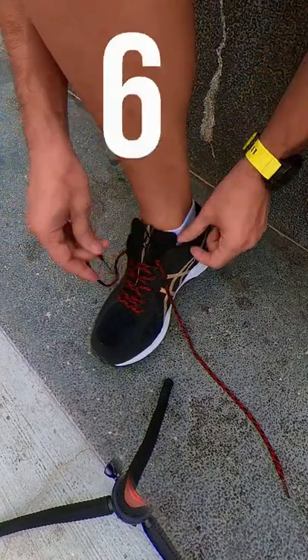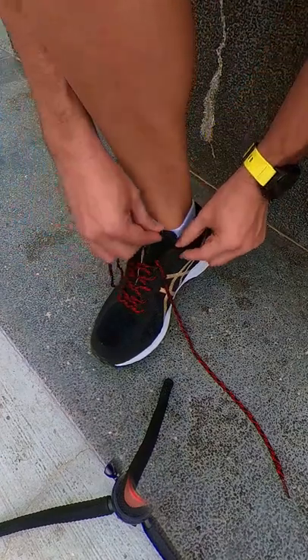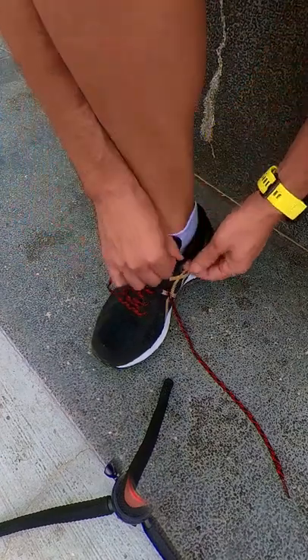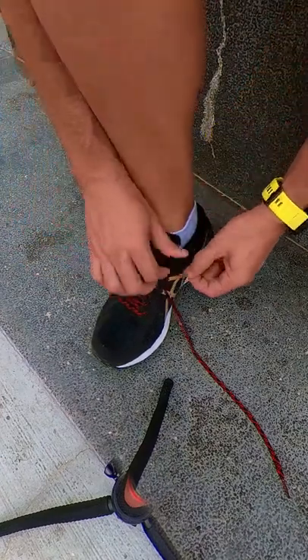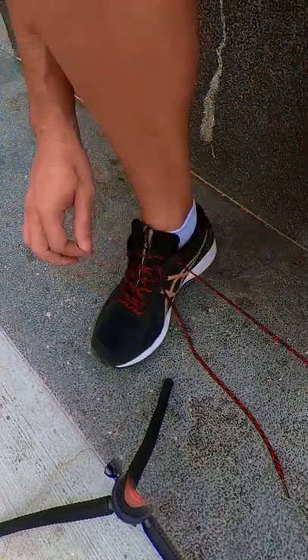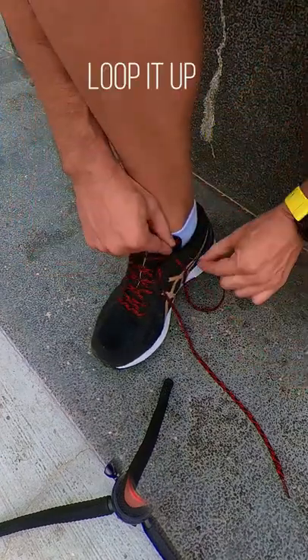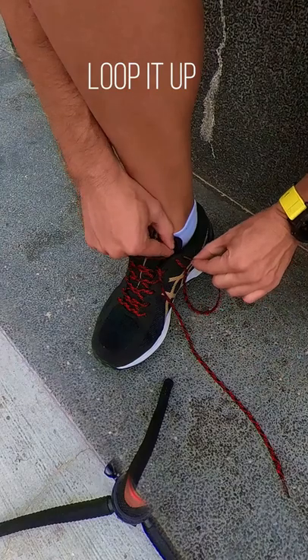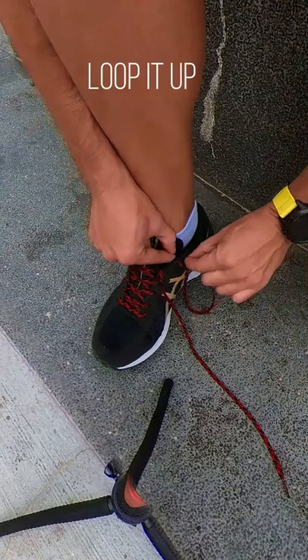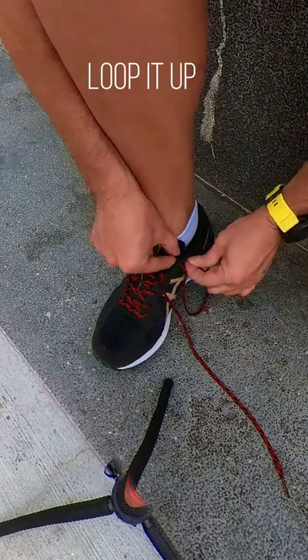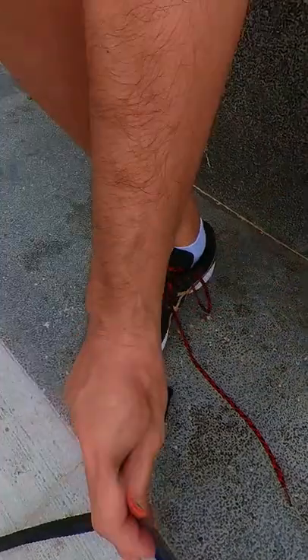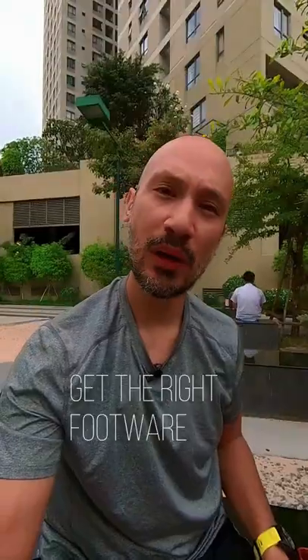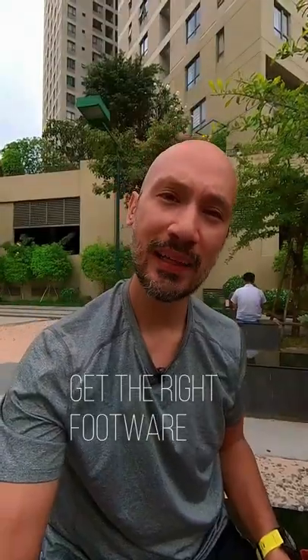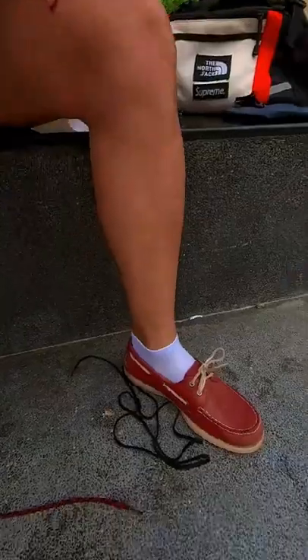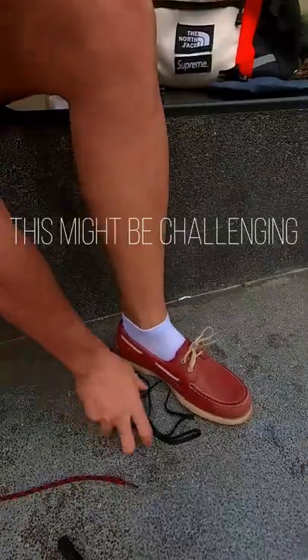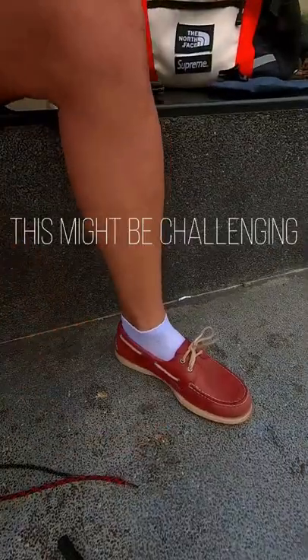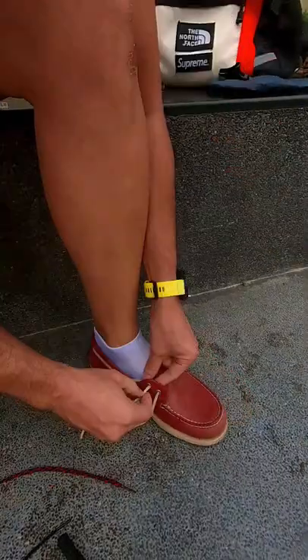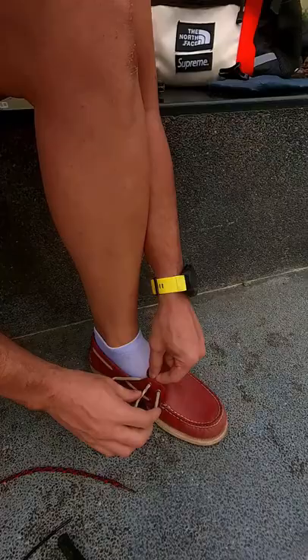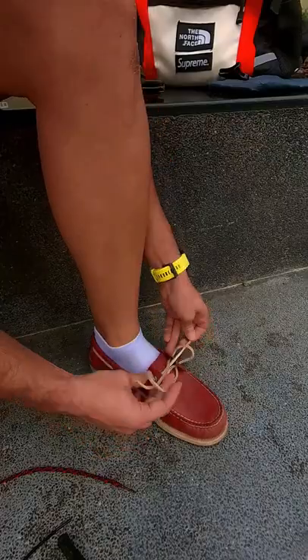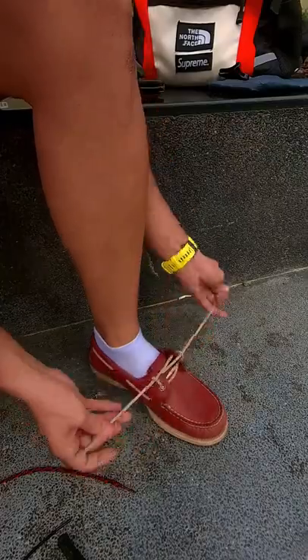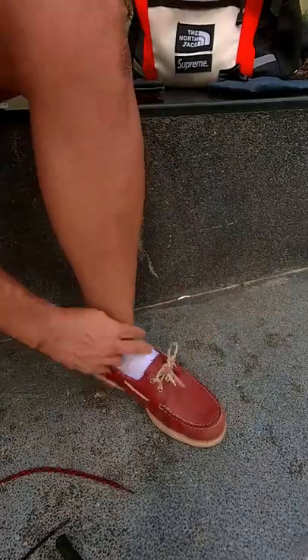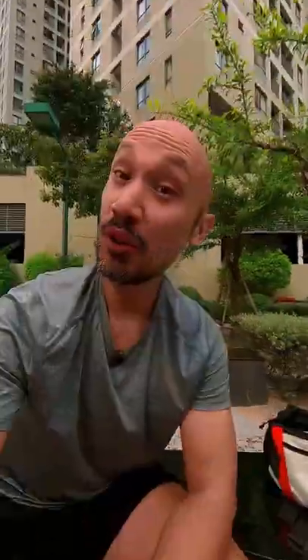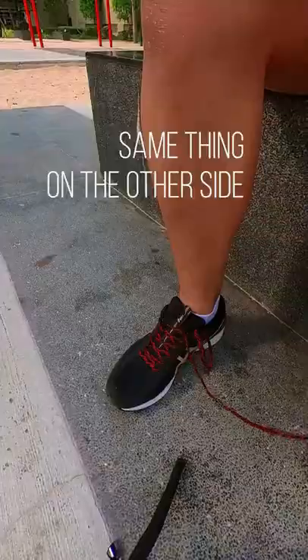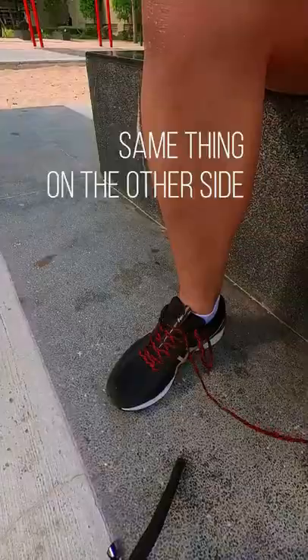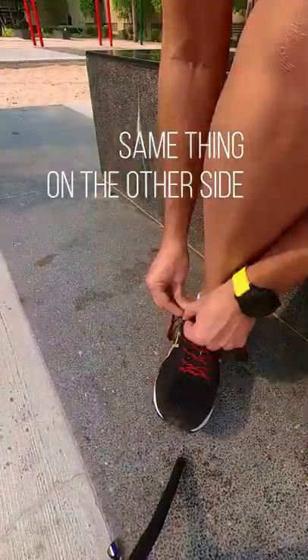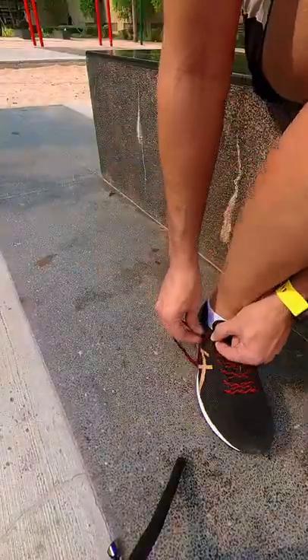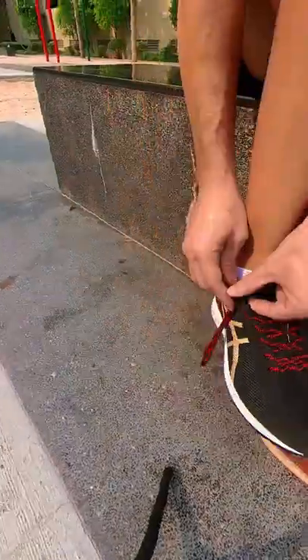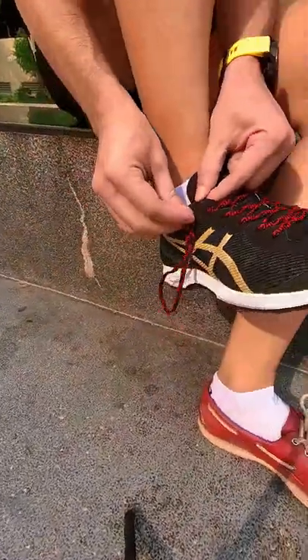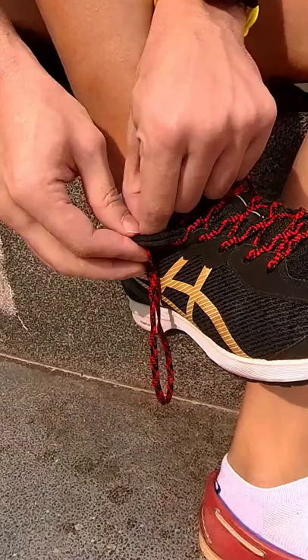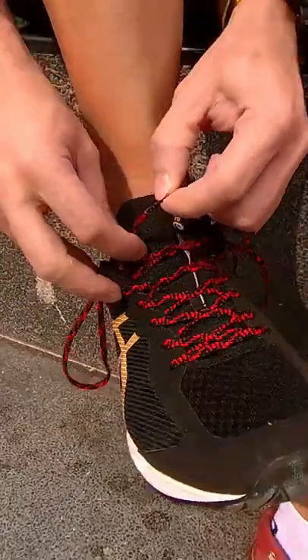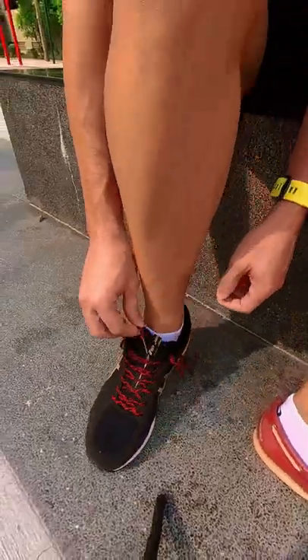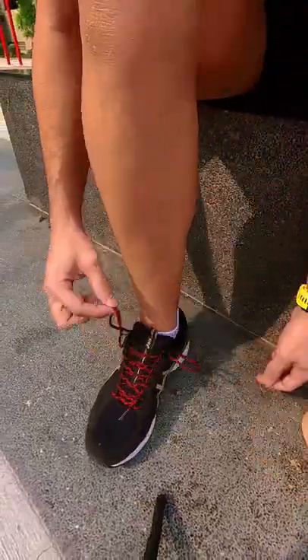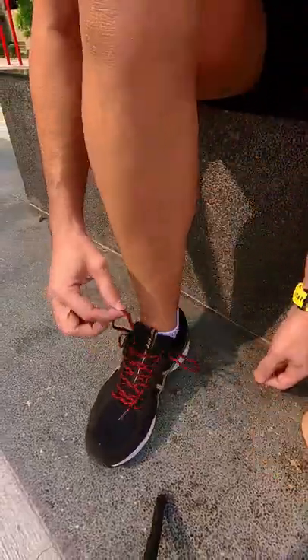Thread it inside out, then loop it up on the seventh hole. If you're wearing that kind of shoe, it might be a bit challenging. Make a loop, cross it over — it works. Same thing on the other side: loop it up right here on the seventh hole.